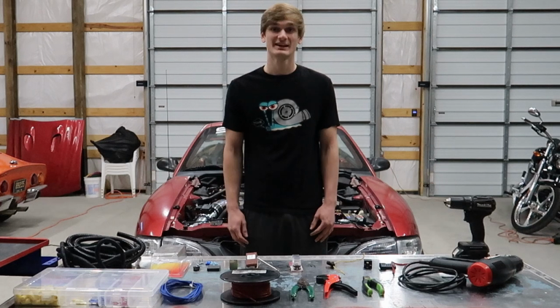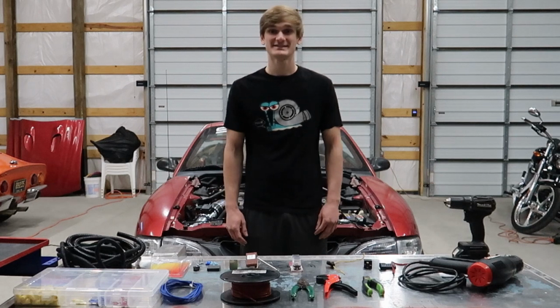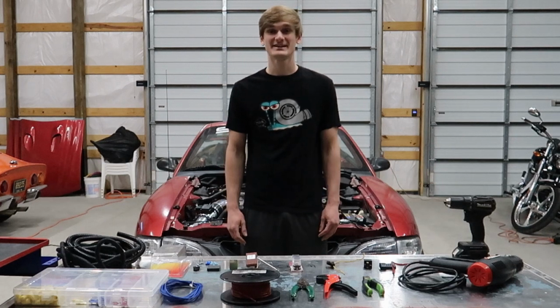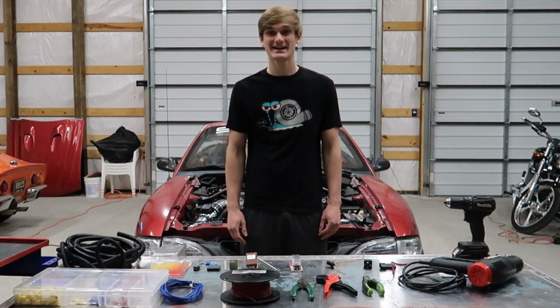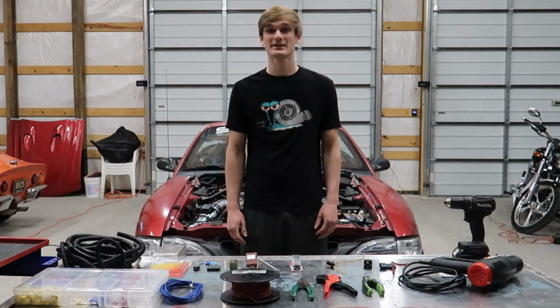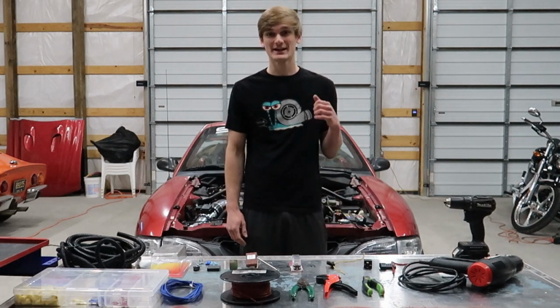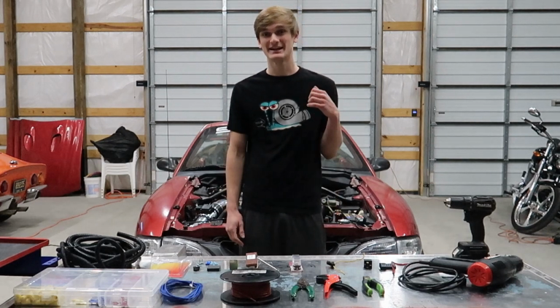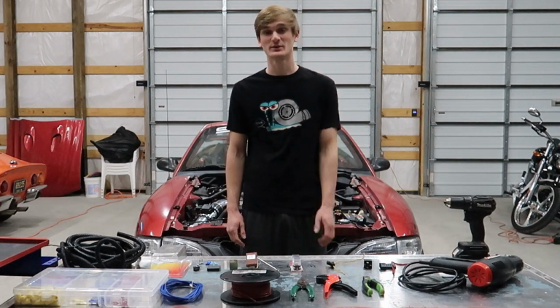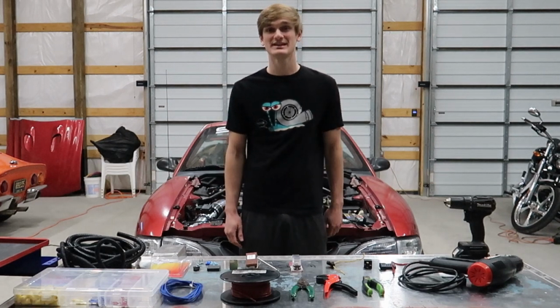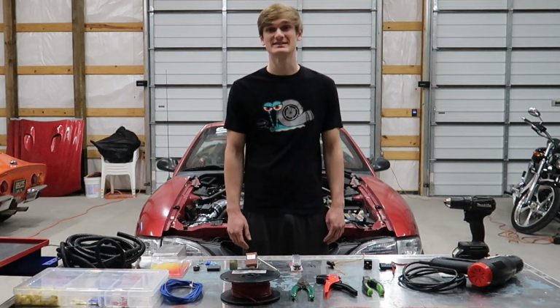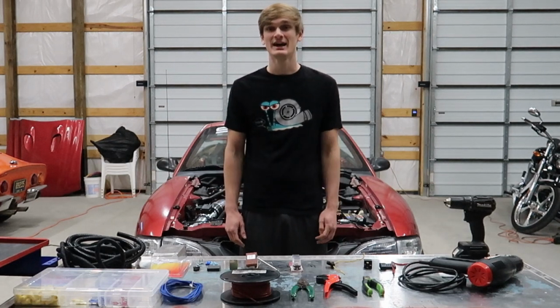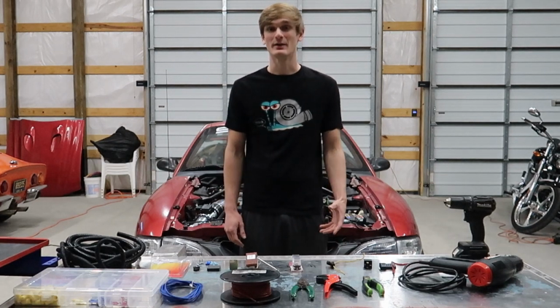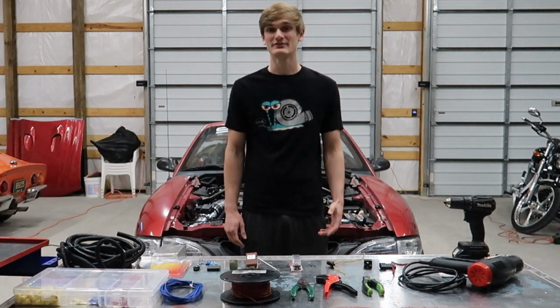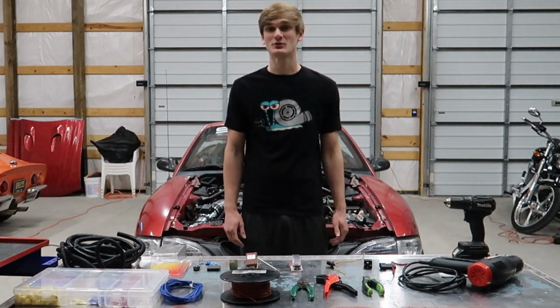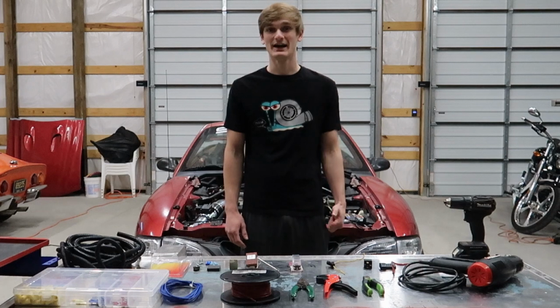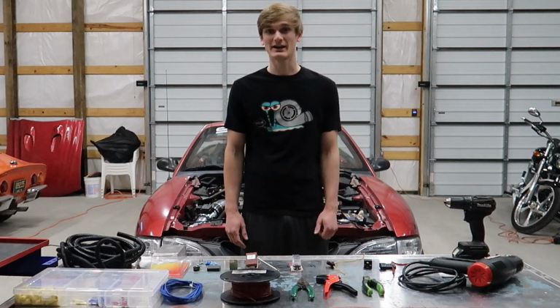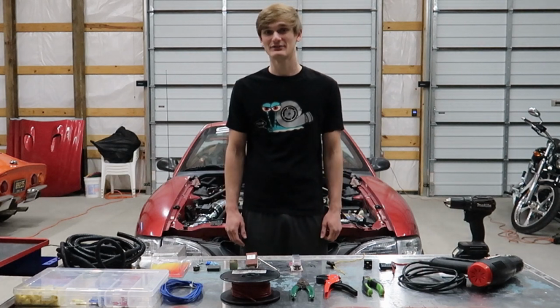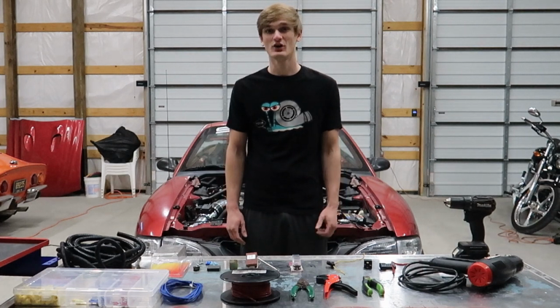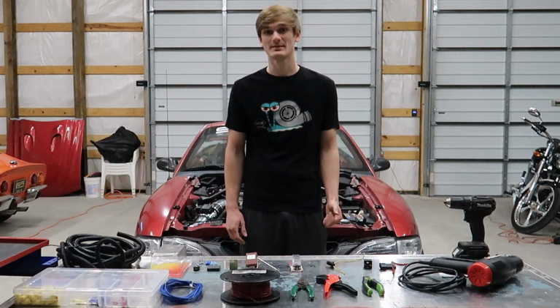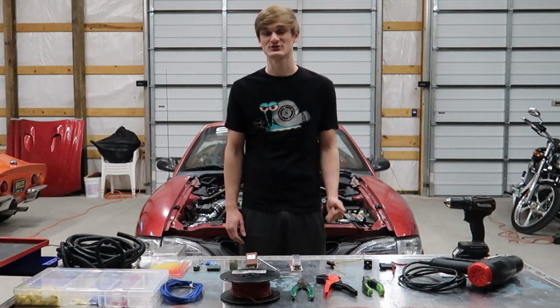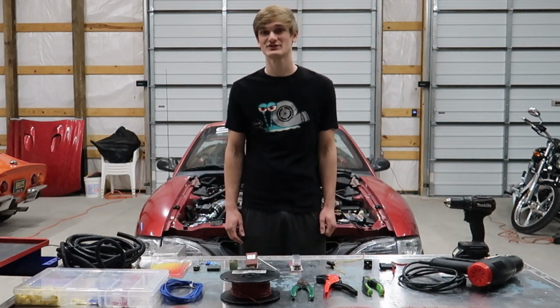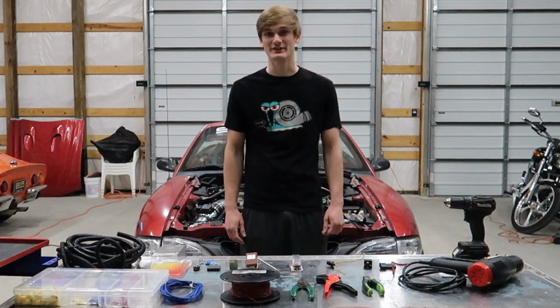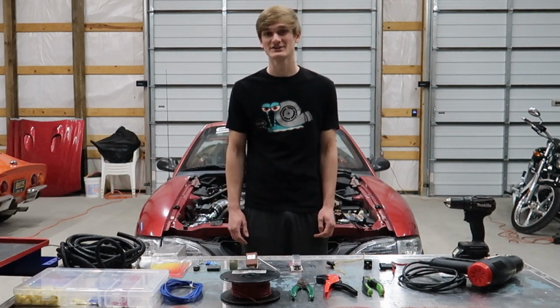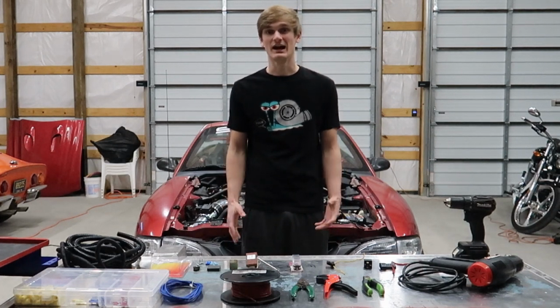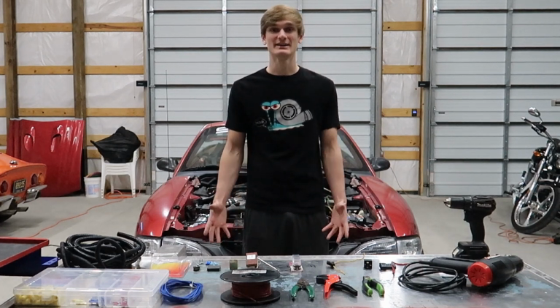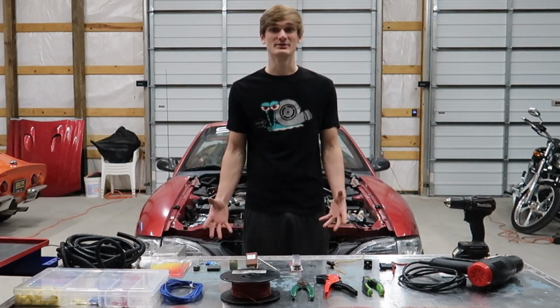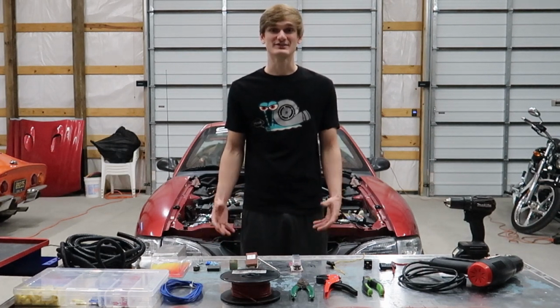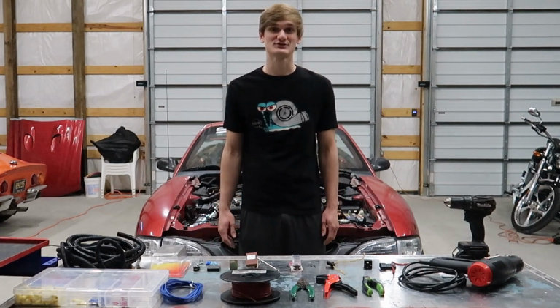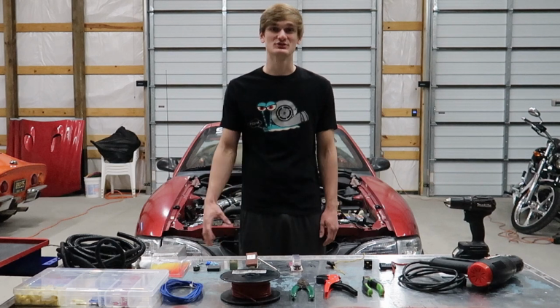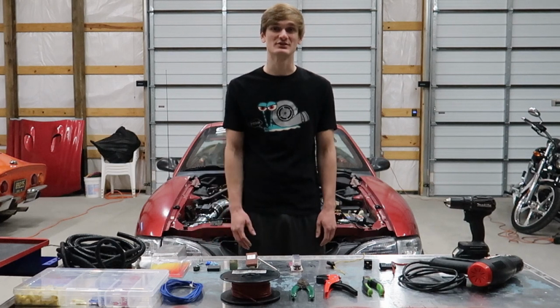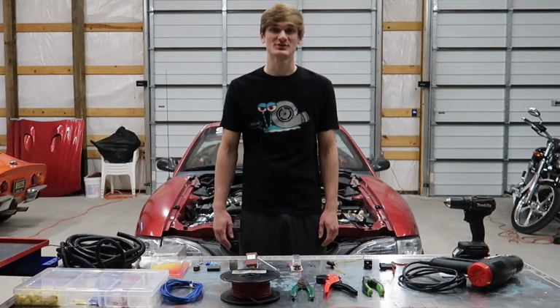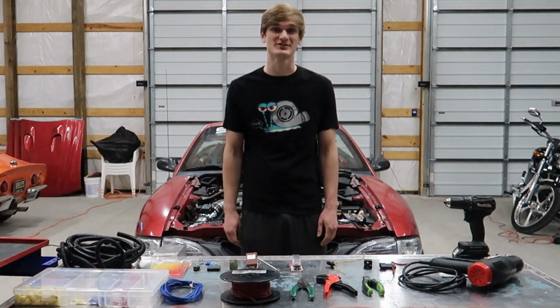Hey guys, this is Nick. Today I'm working on my 1994 Mustang GT. When I bought the vehicle it had the radiator fan hooked up to a switch under the dash, and I wanted it to be back to factory and use the original system.